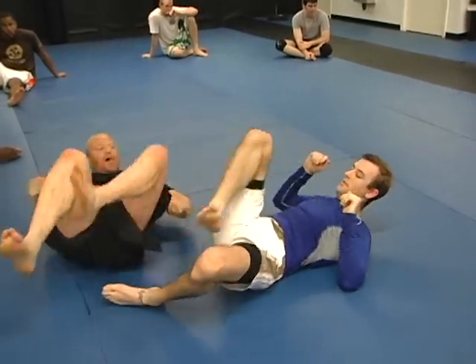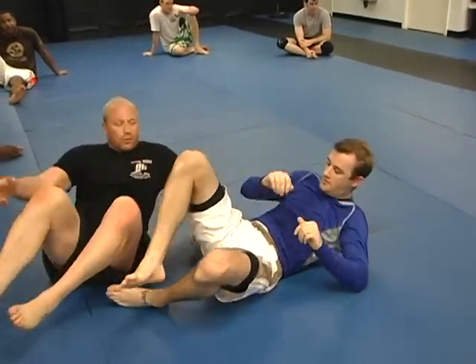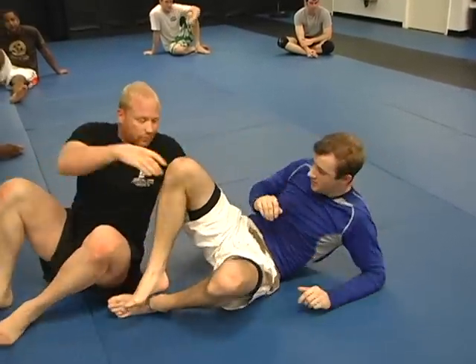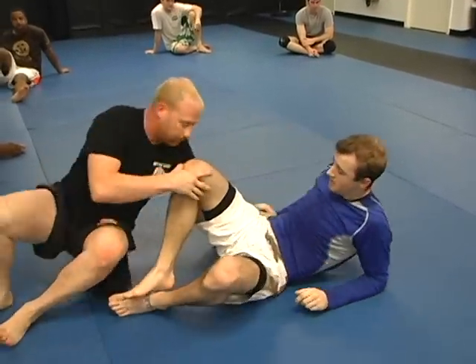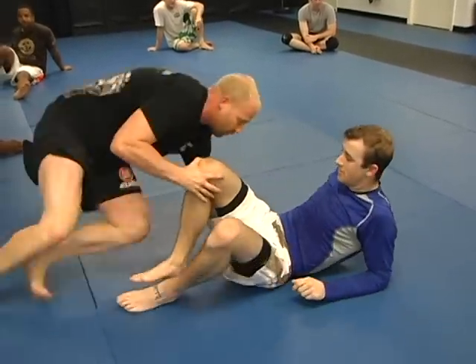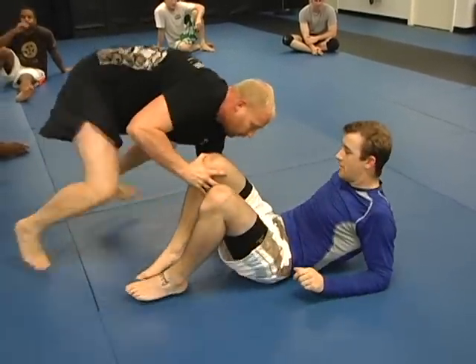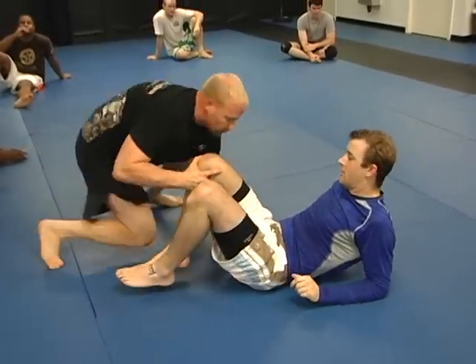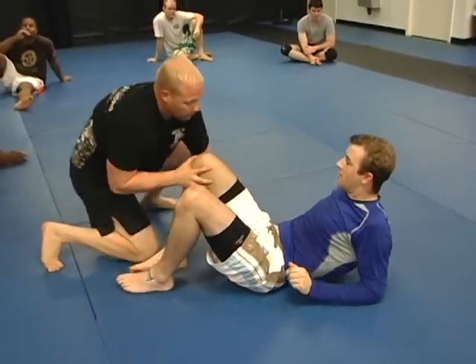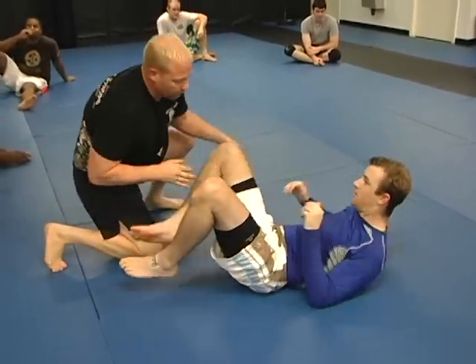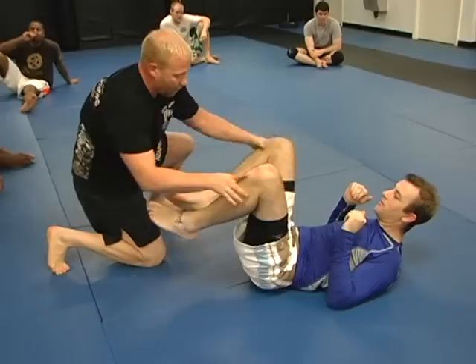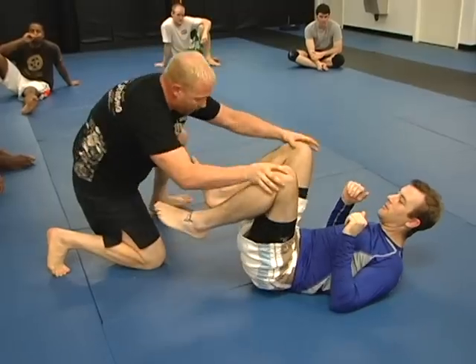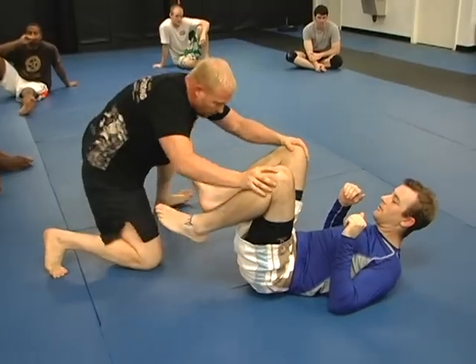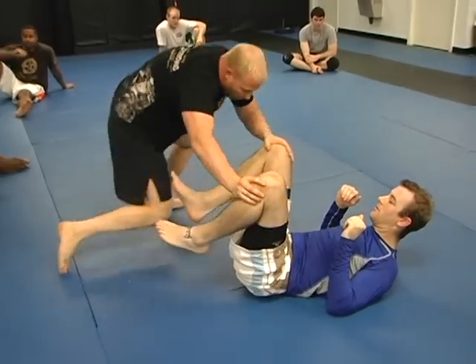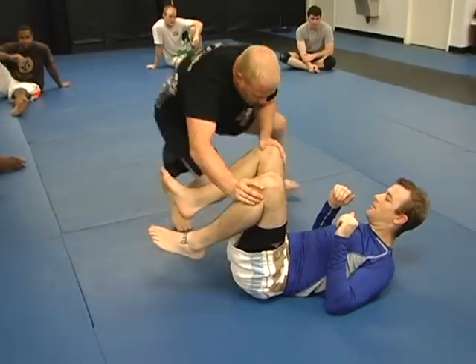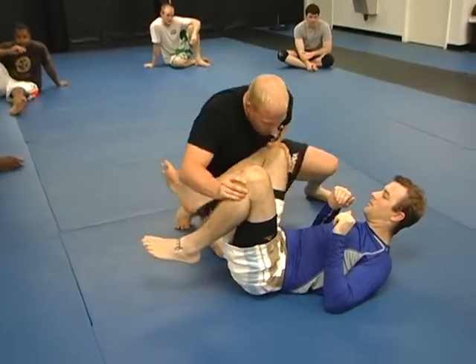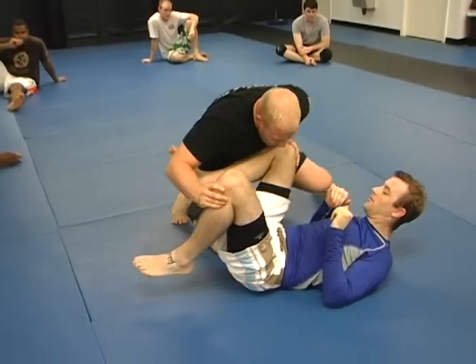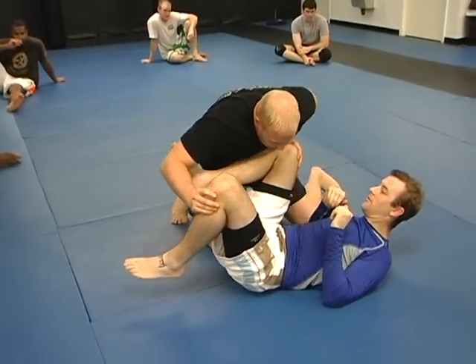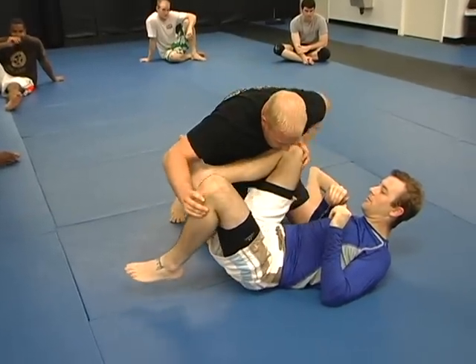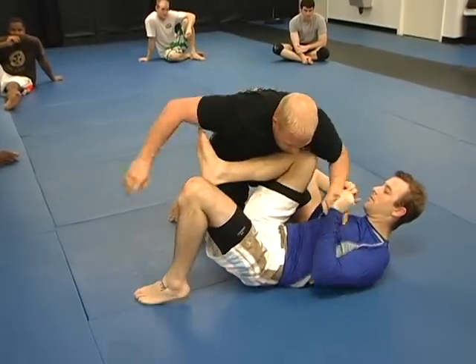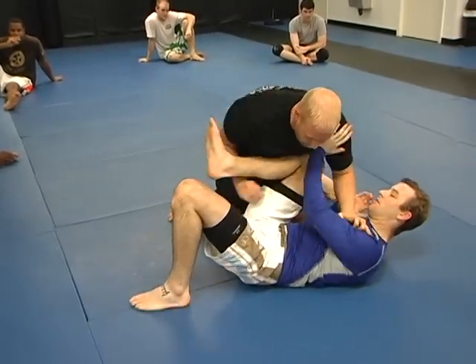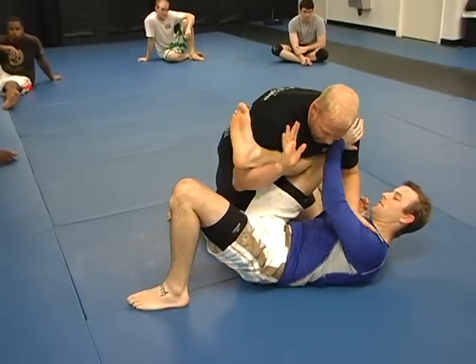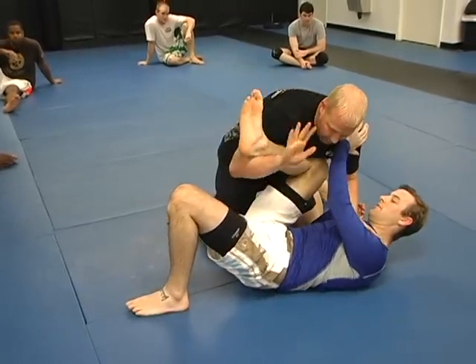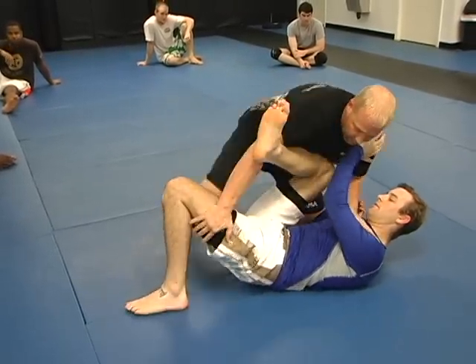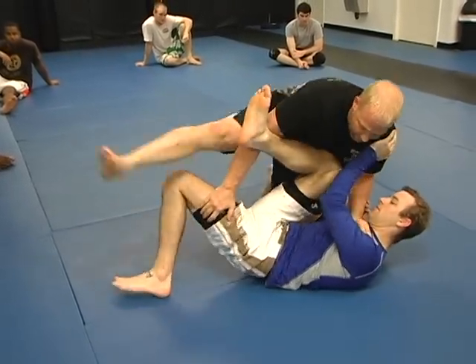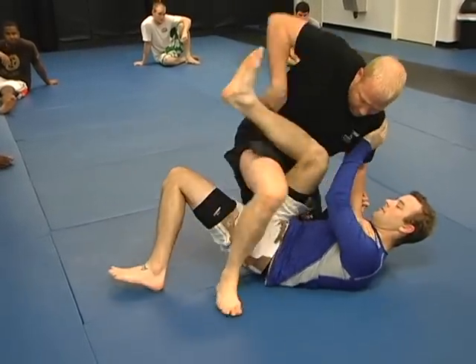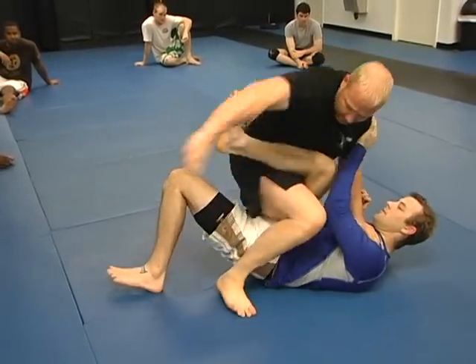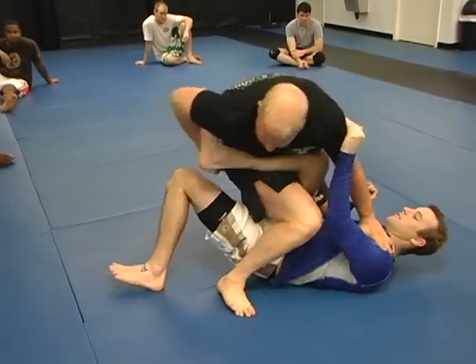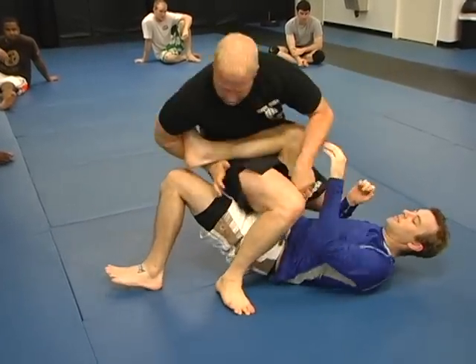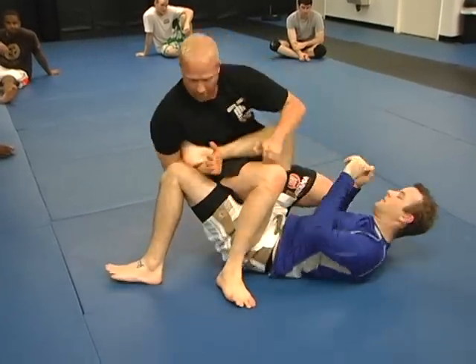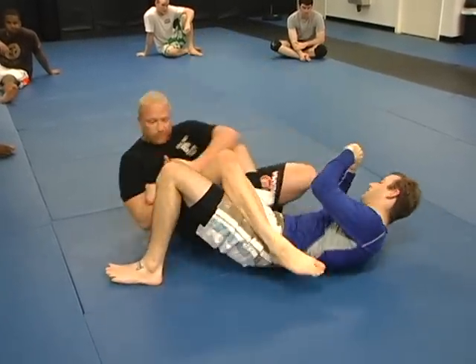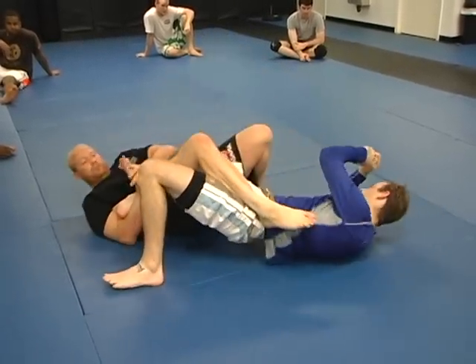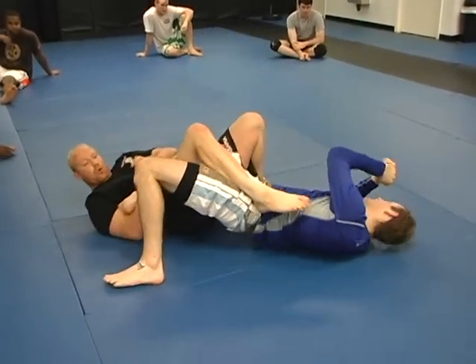Last one. Pass guard, he fights me. Thread, step — bang, boom.